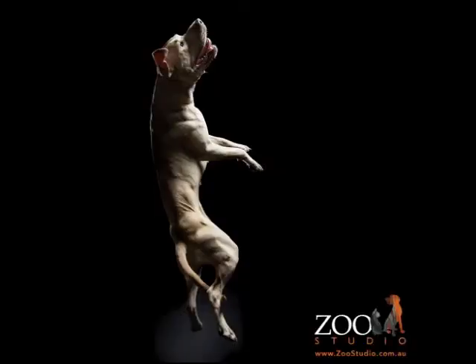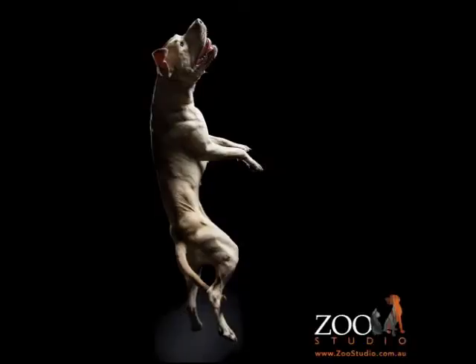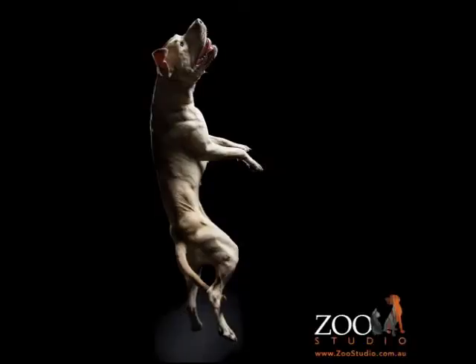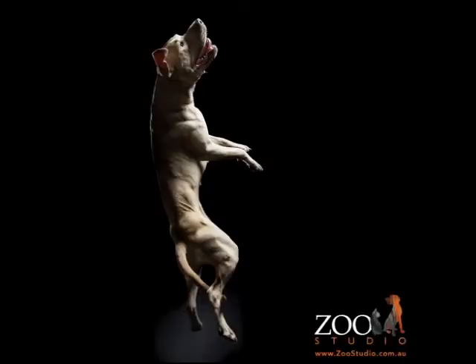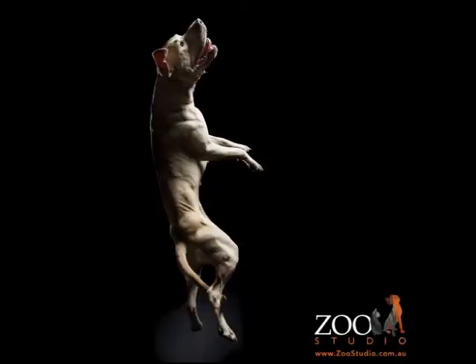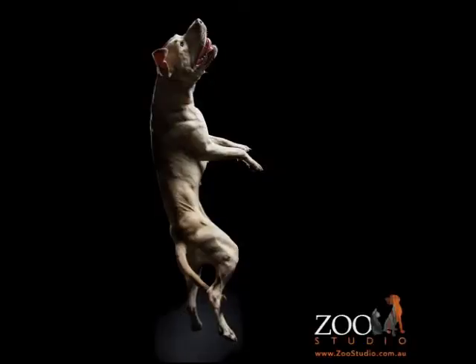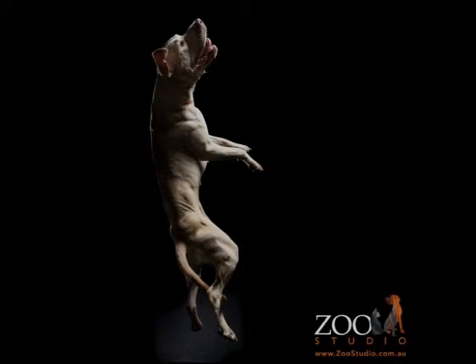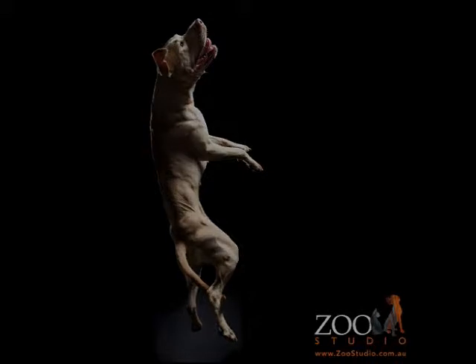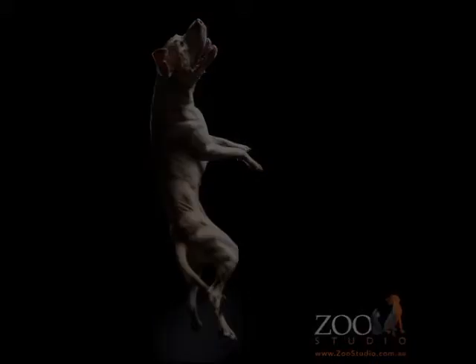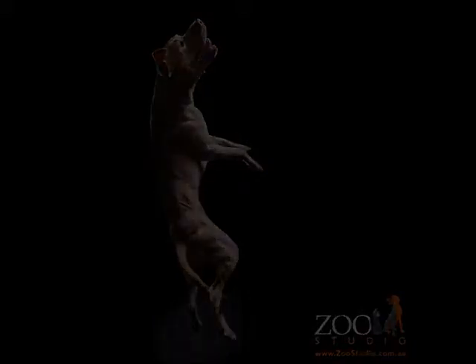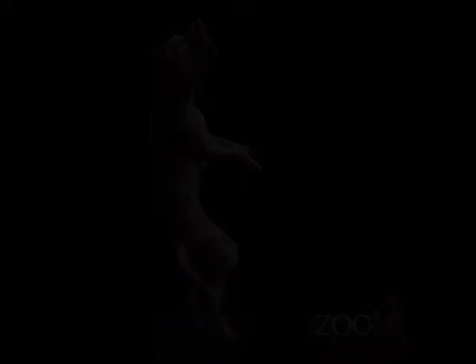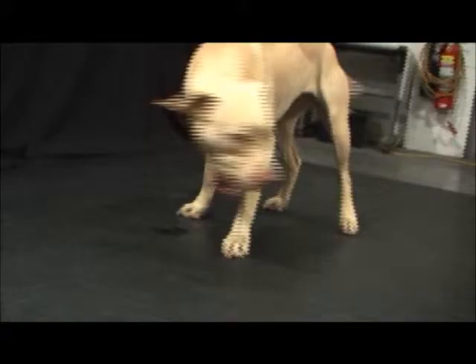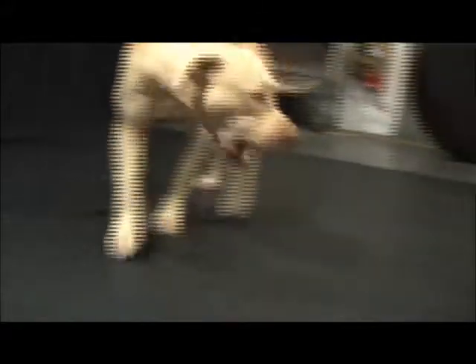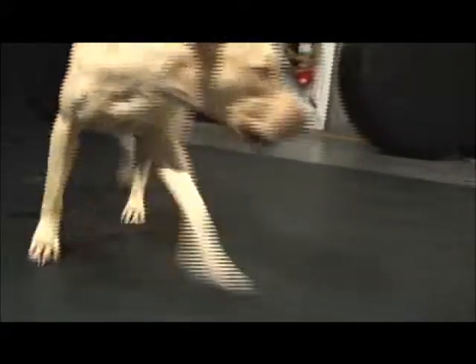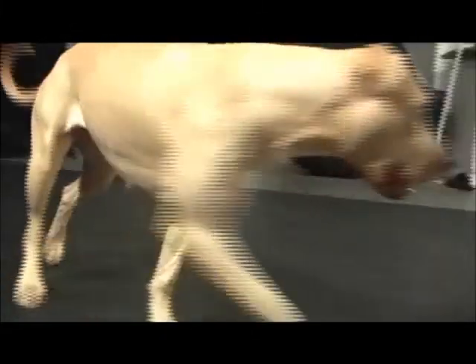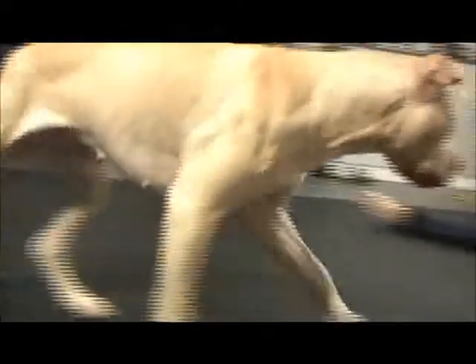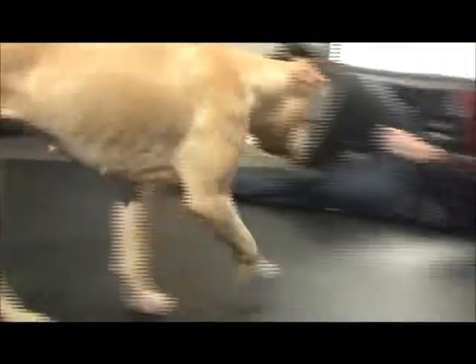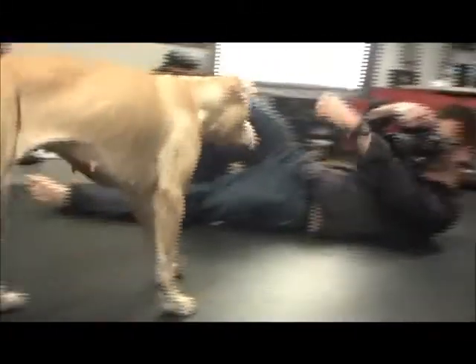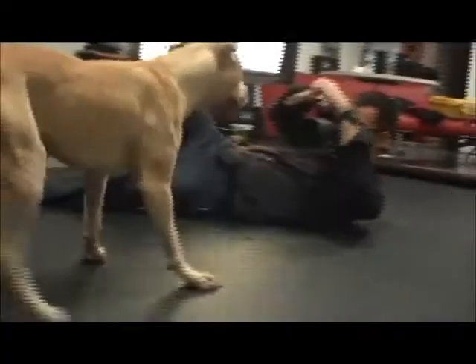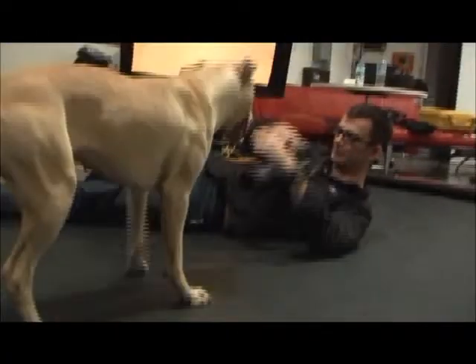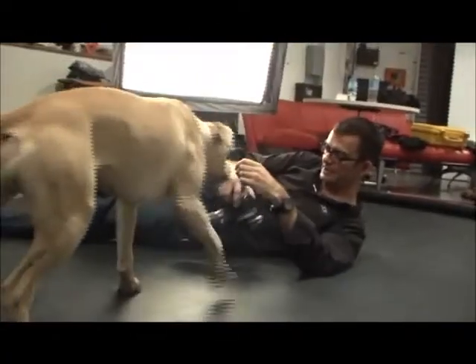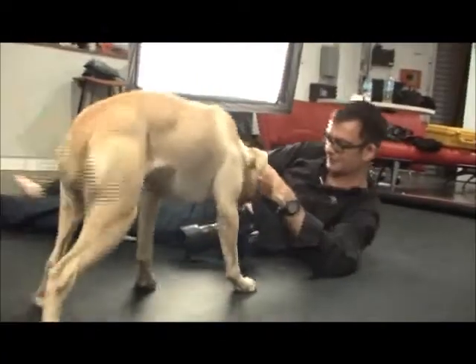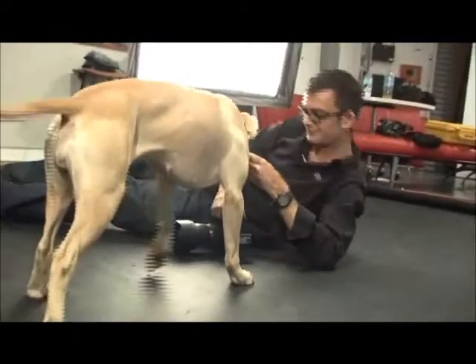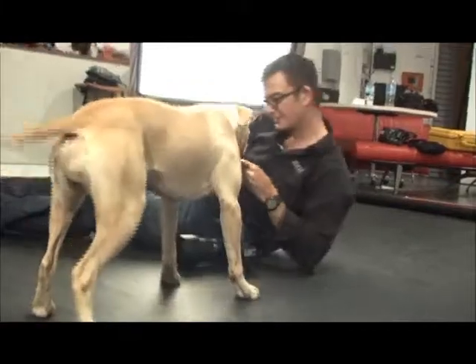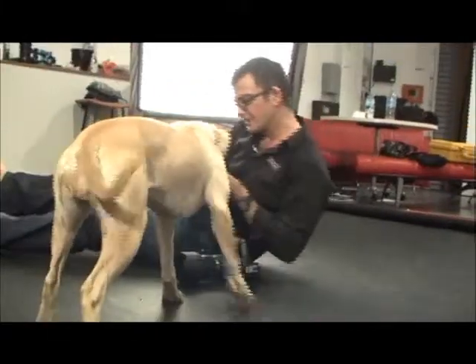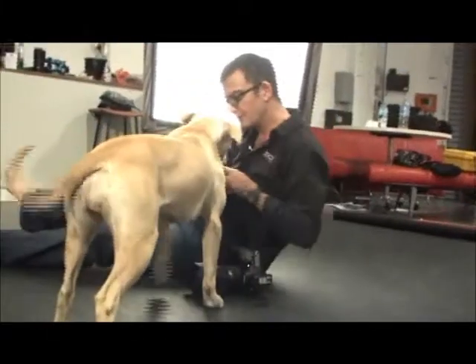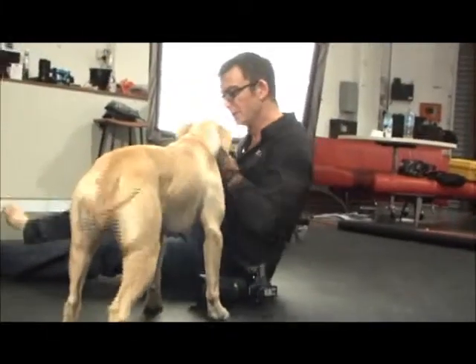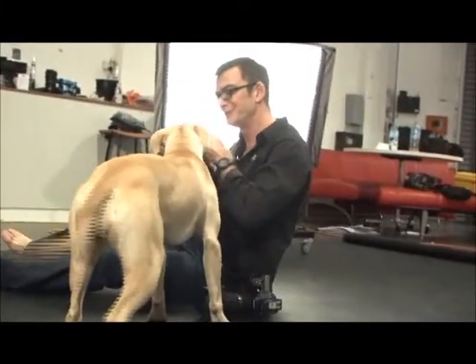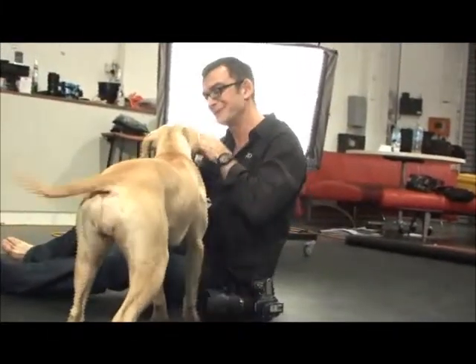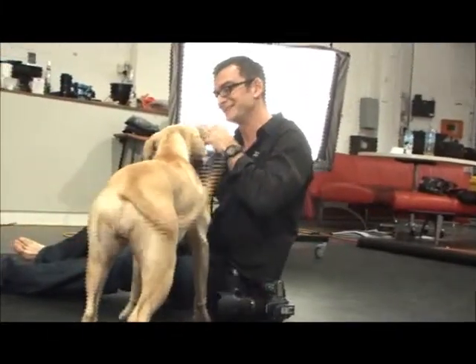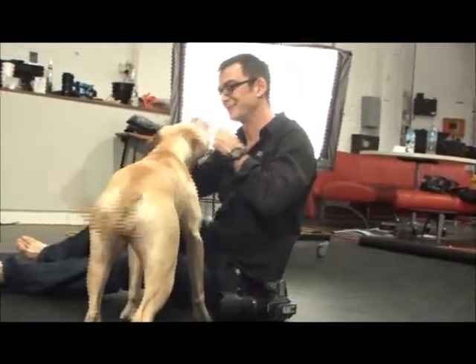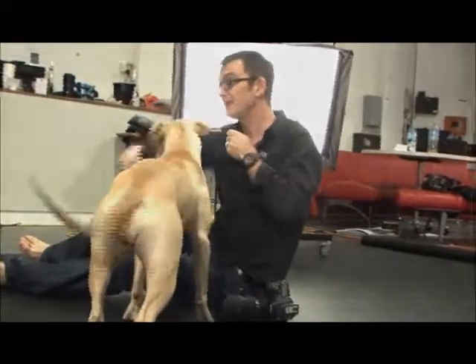Good girl. There we go. Are you a good girl? Good girl. That's pretty.